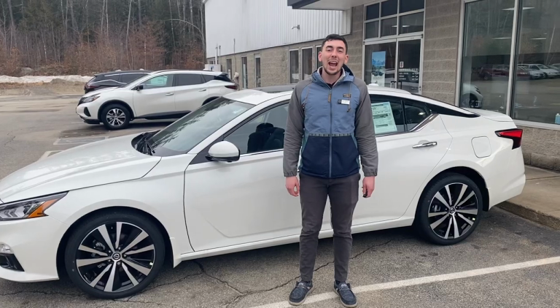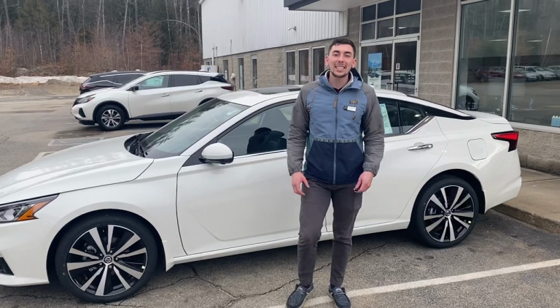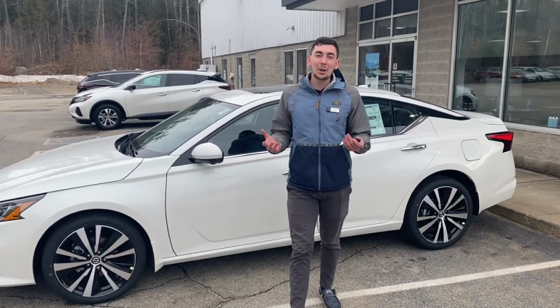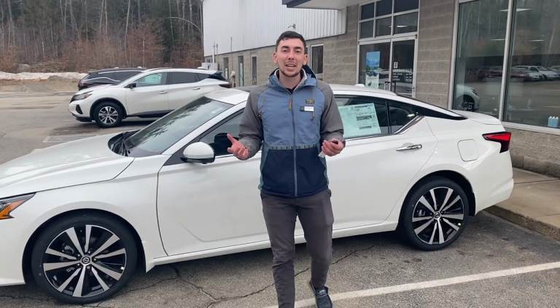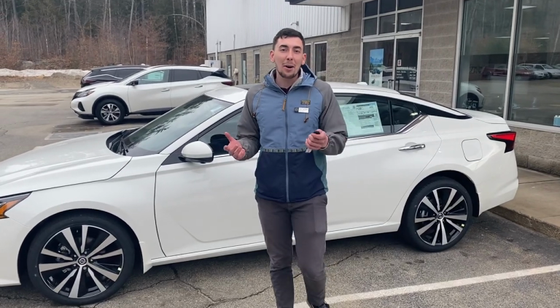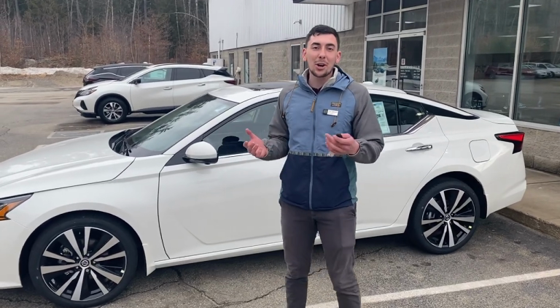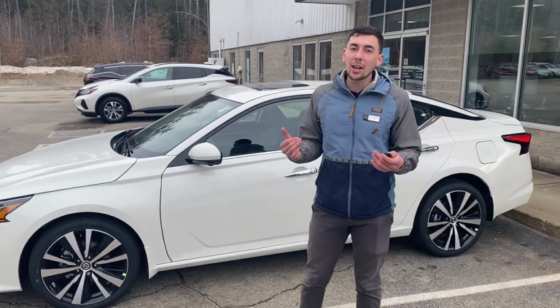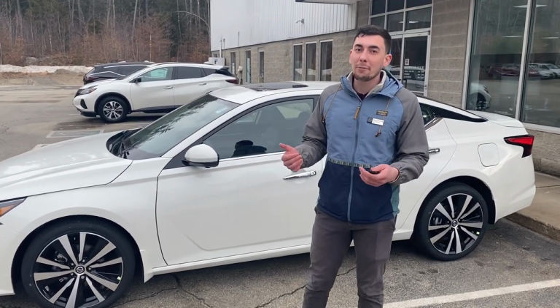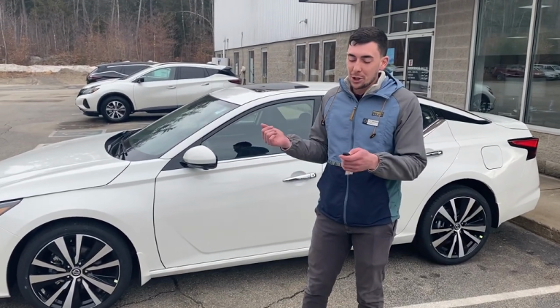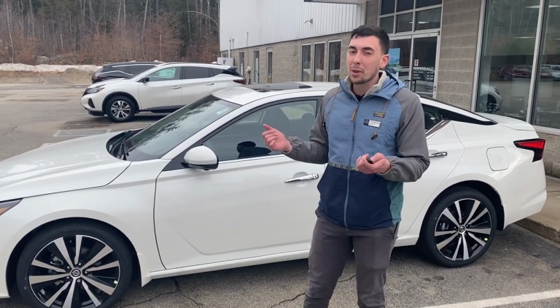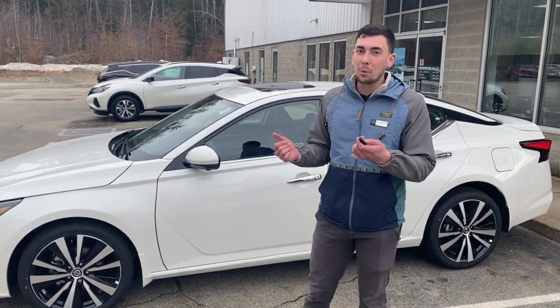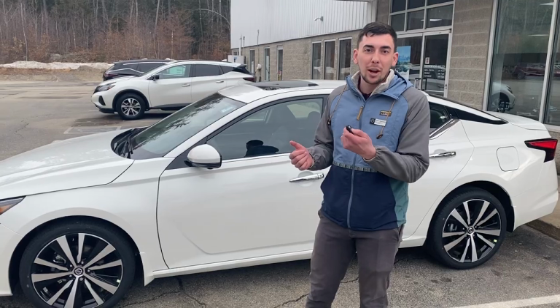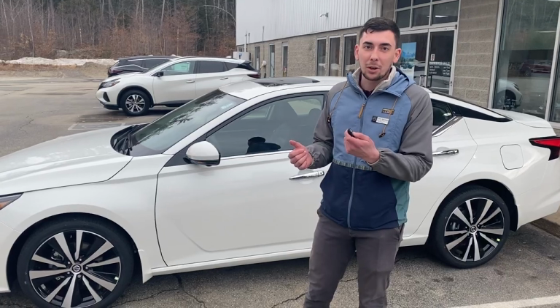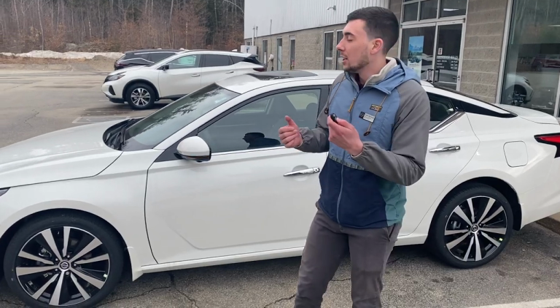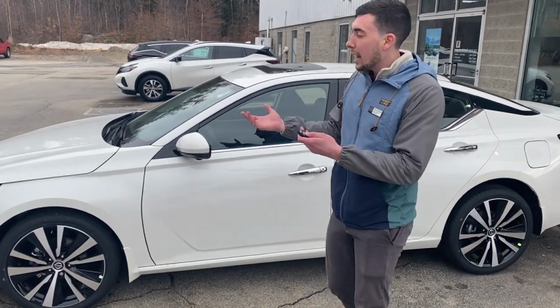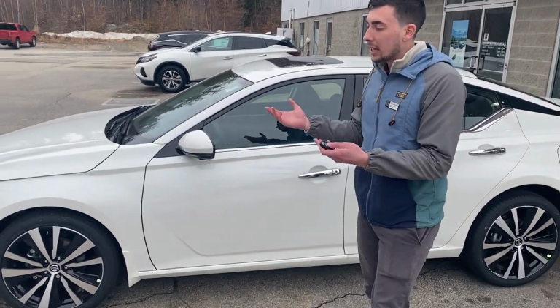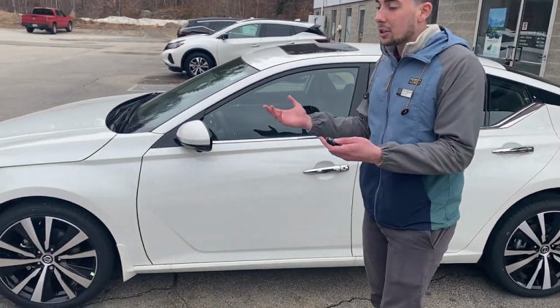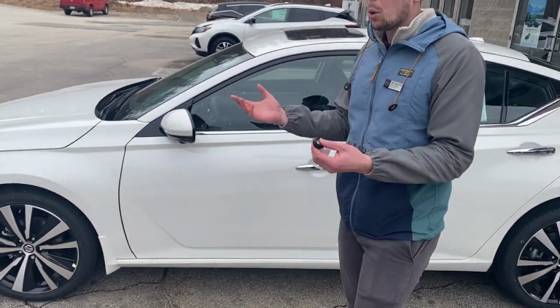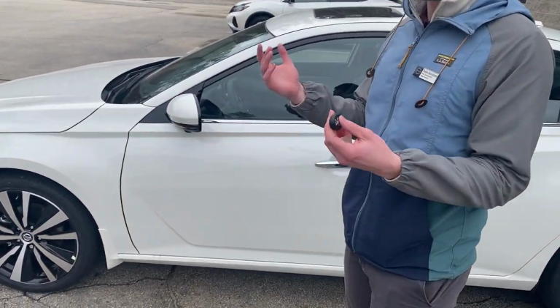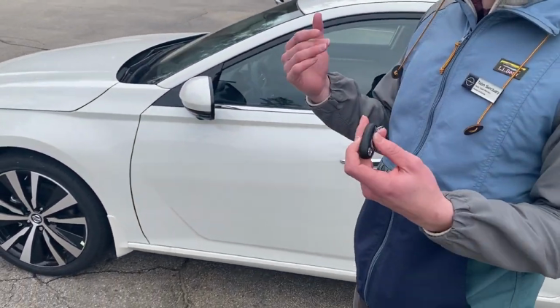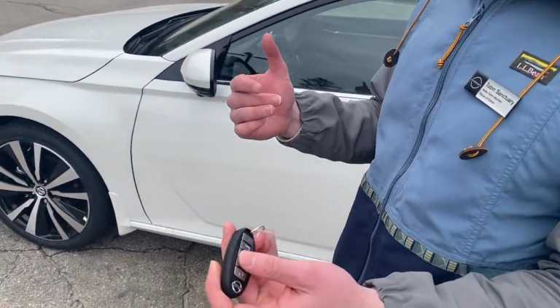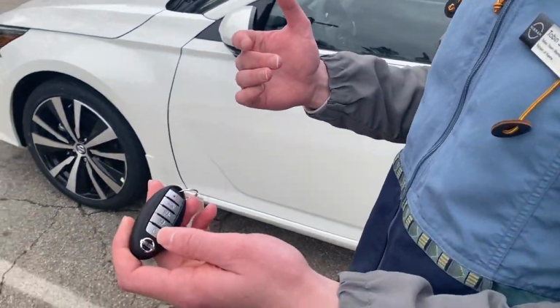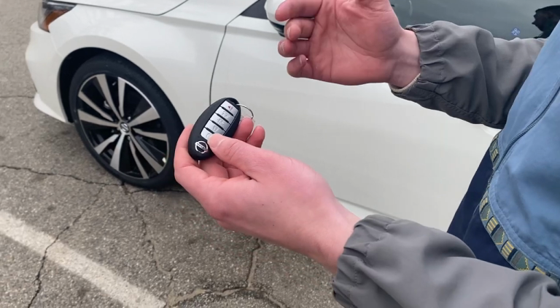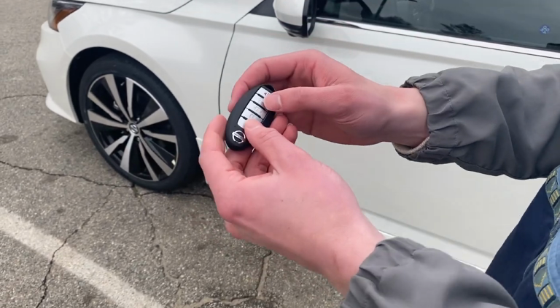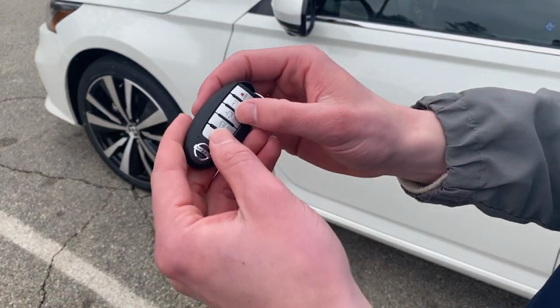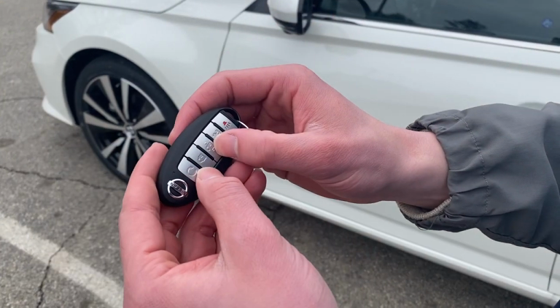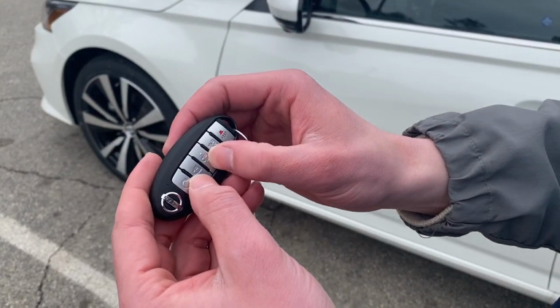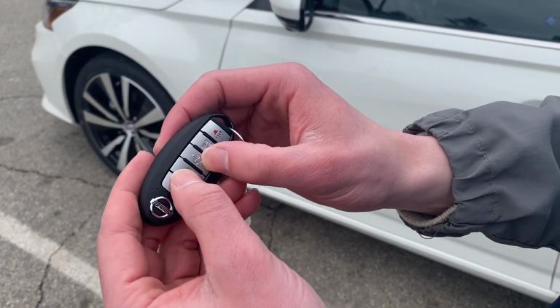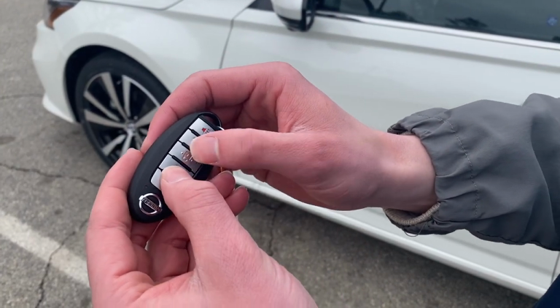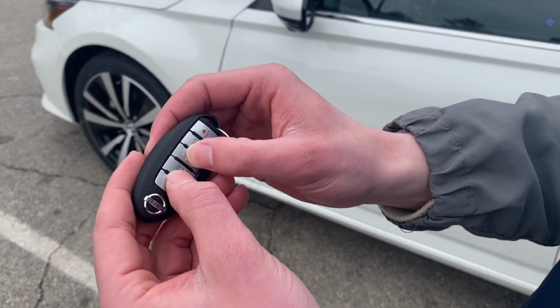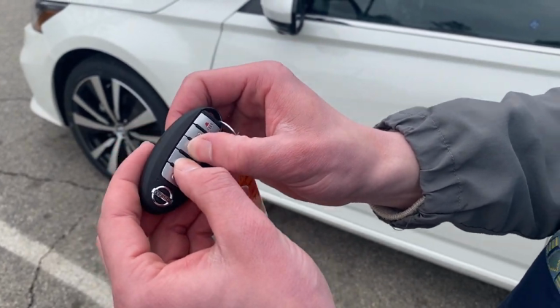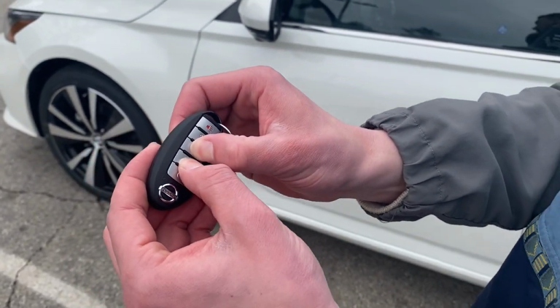Hey everyone, today I'm going to be discussing how to turn on and off the chirp or the beep when you lock your vehicle. So right now it's engaged. If you want to switch it to silent mode, all you have to do is simultaneously press the lock and the unlock button at the same time.